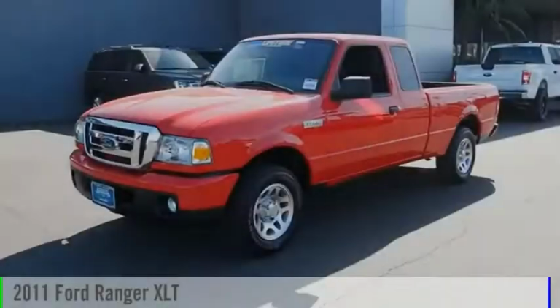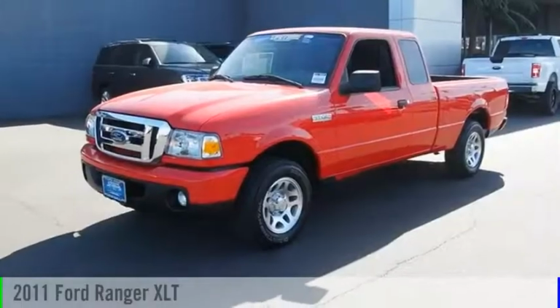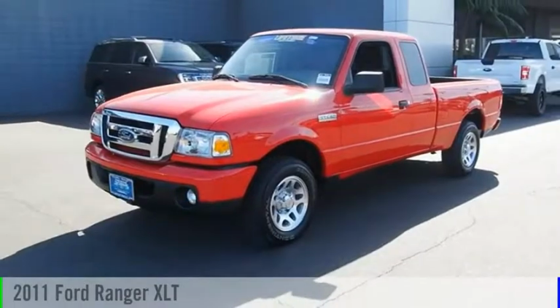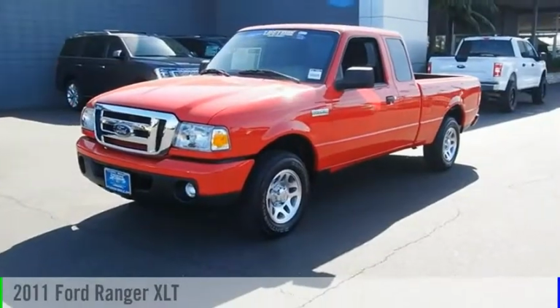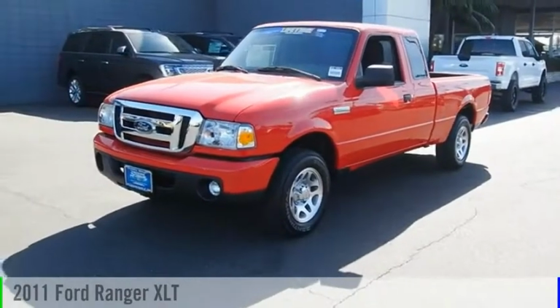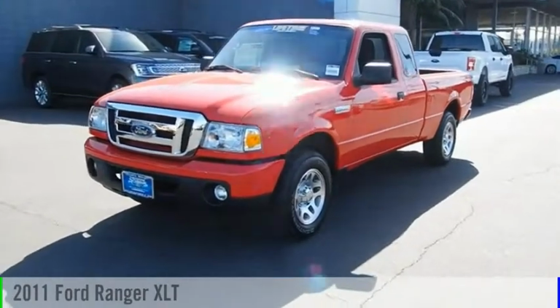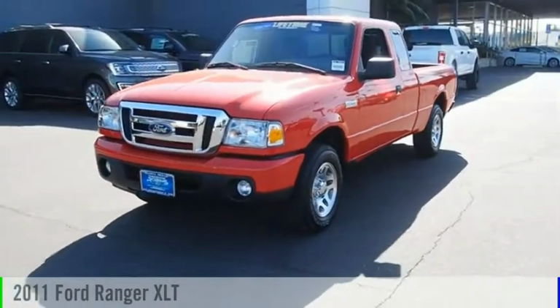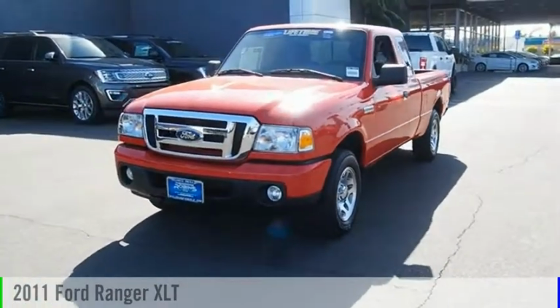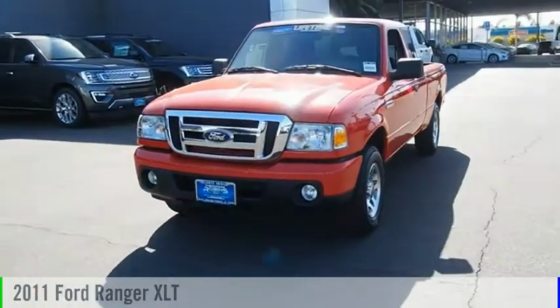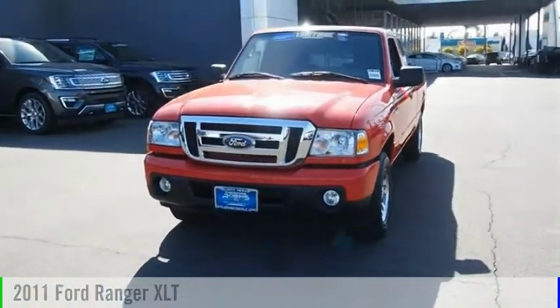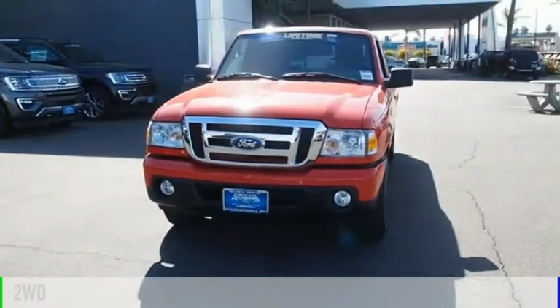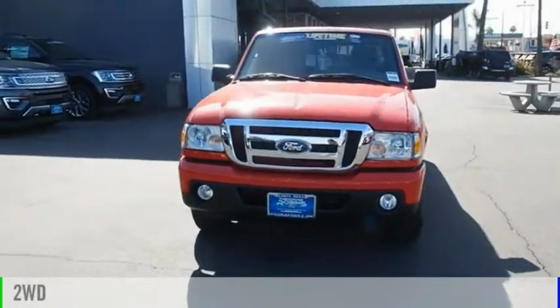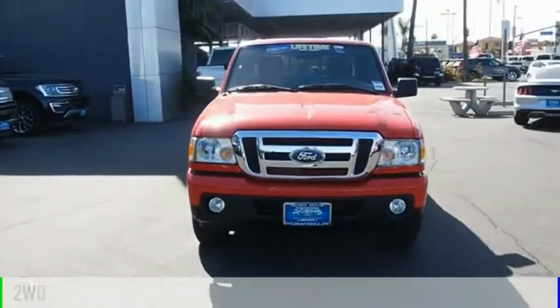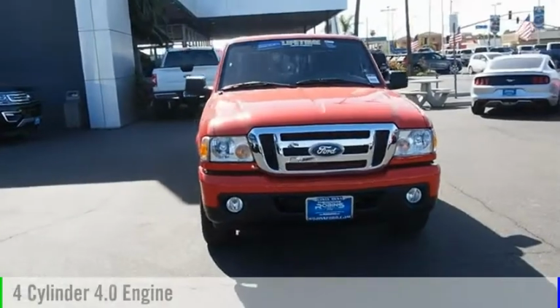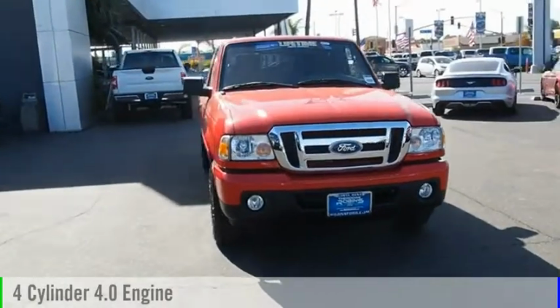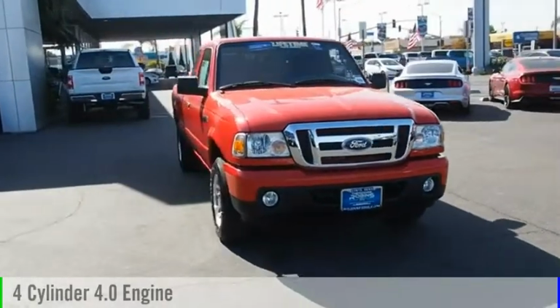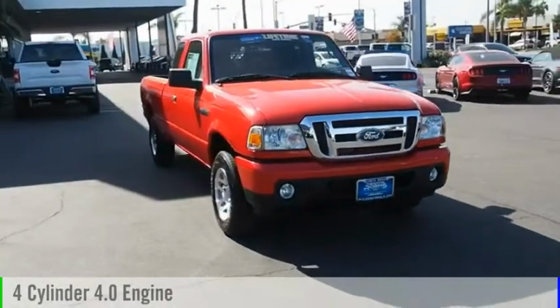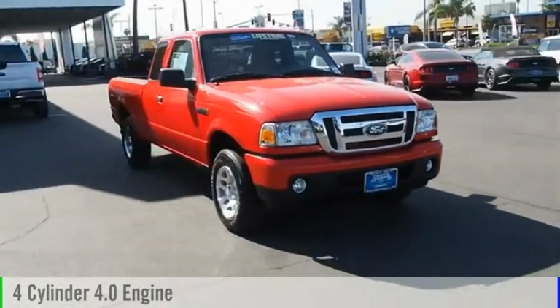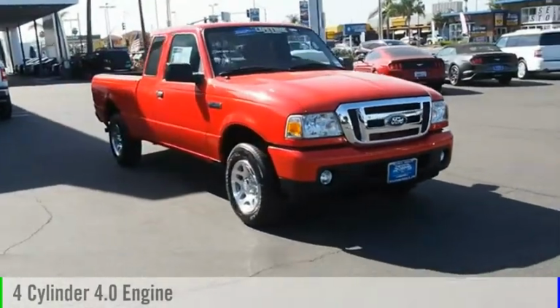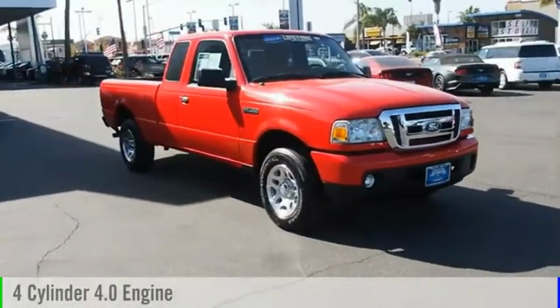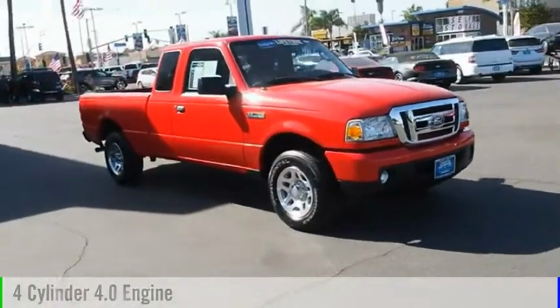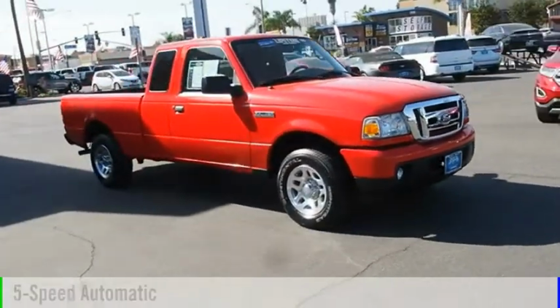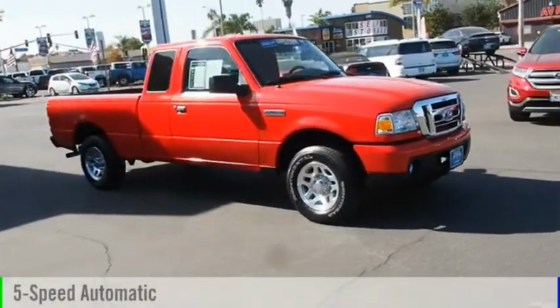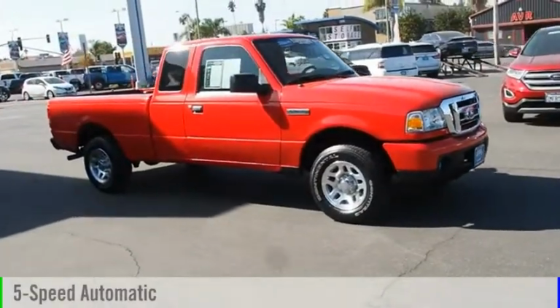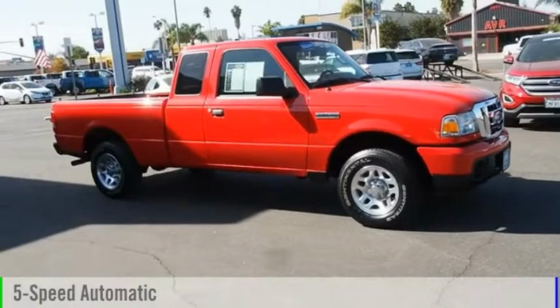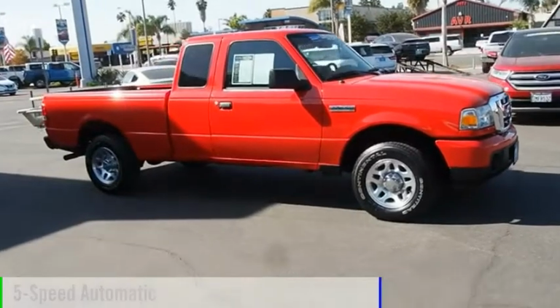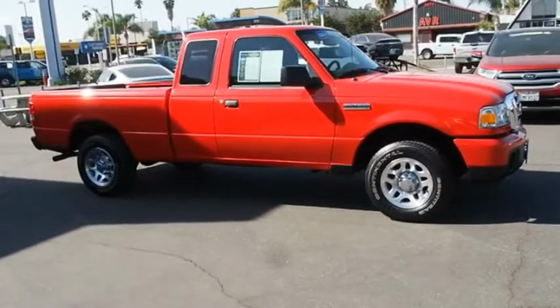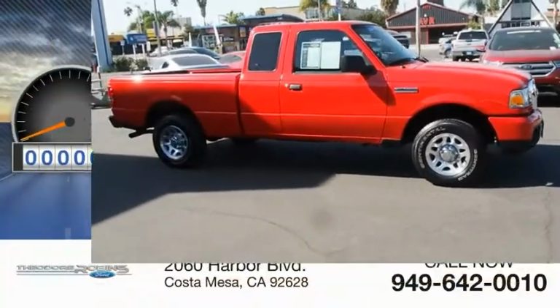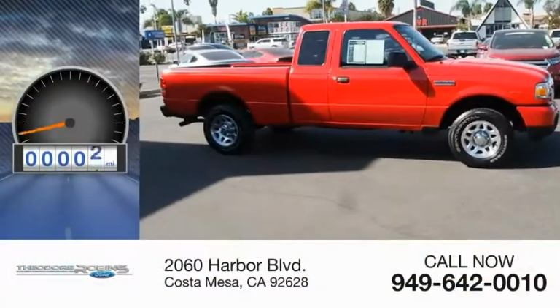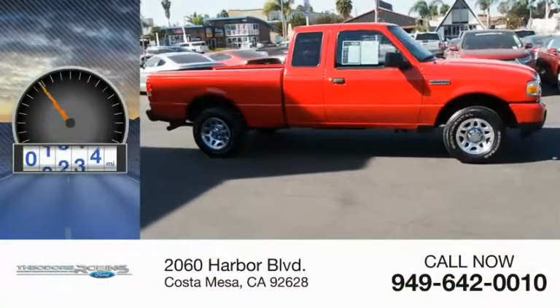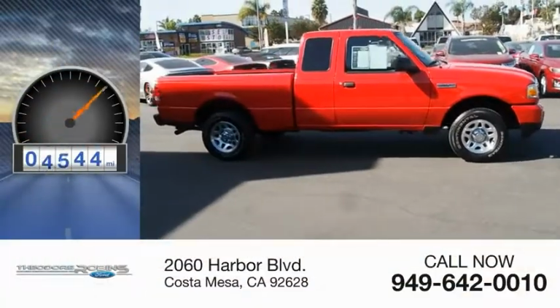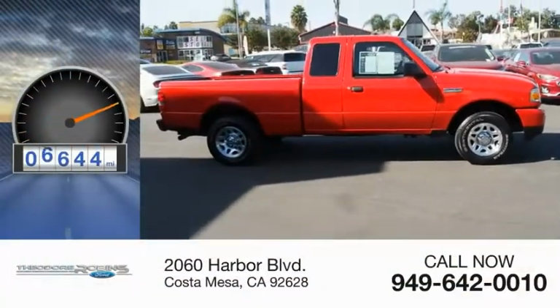Come test drive the 2011 Ranger. This vehicle is powered by a two-wheel drive, four-cylinder, 4.0-liter engine, and comes with a five-speed automatic transmission. This vehicle has less than 7,000 miles.